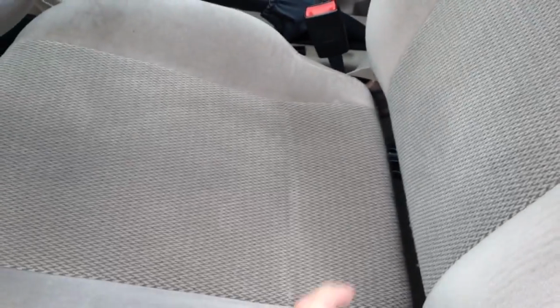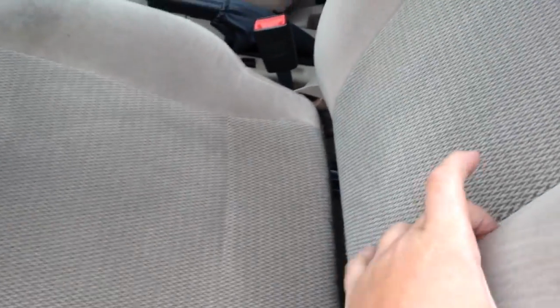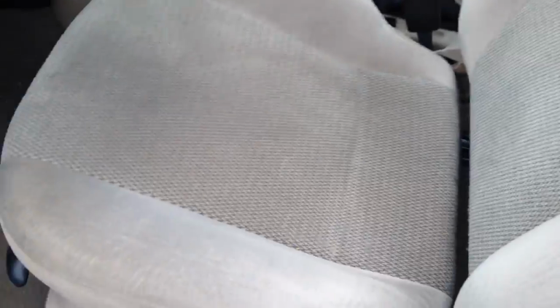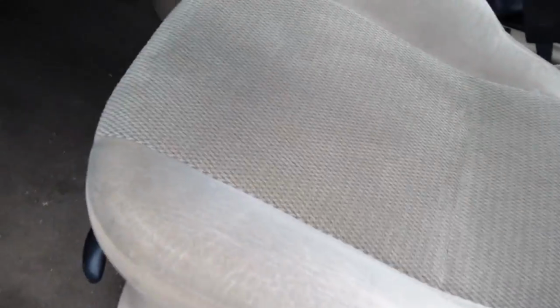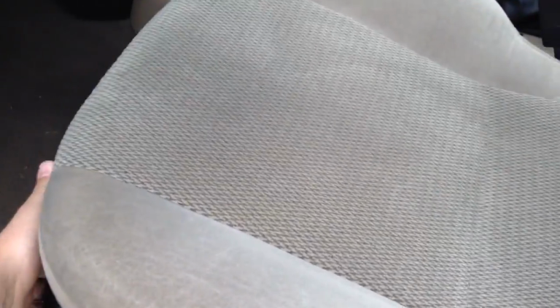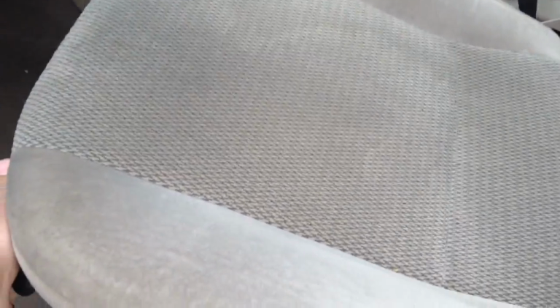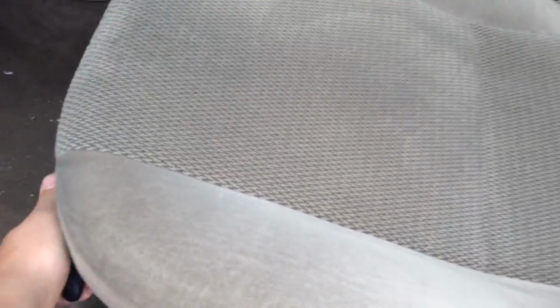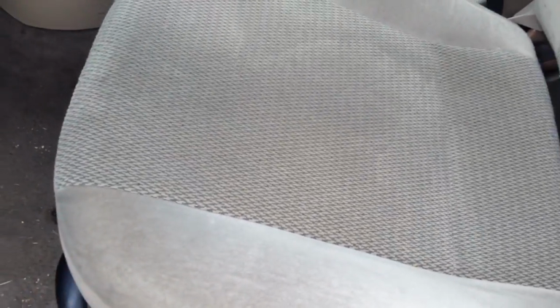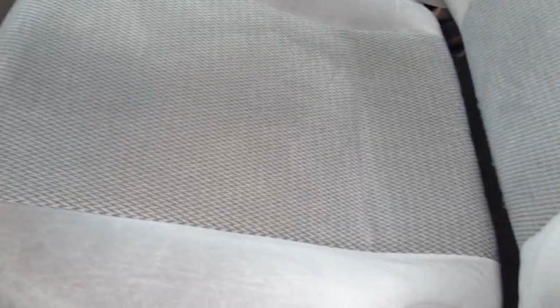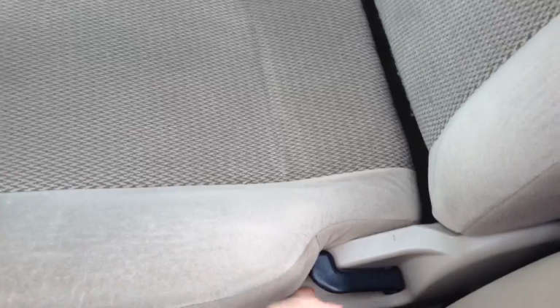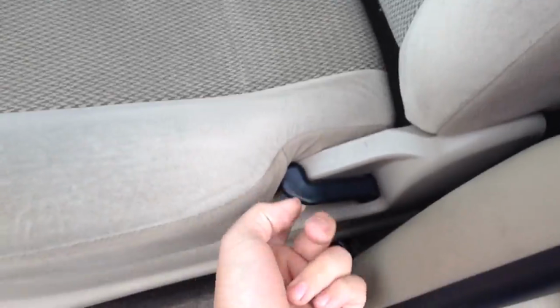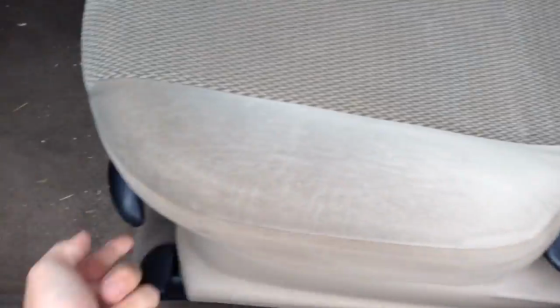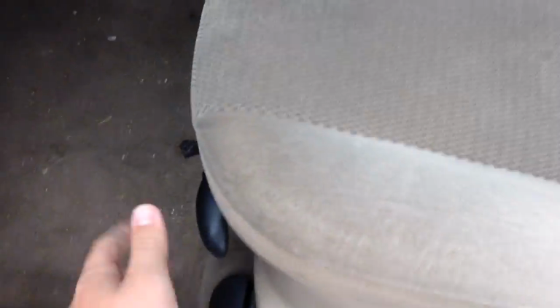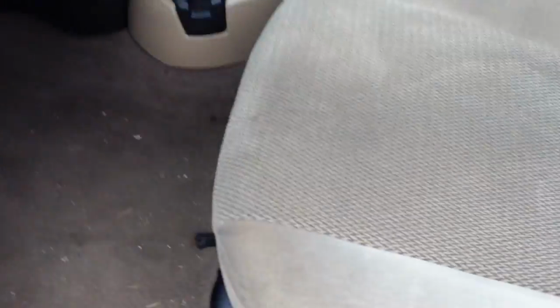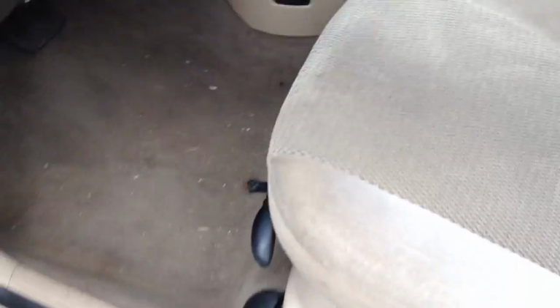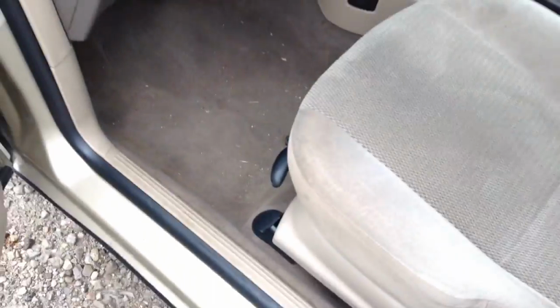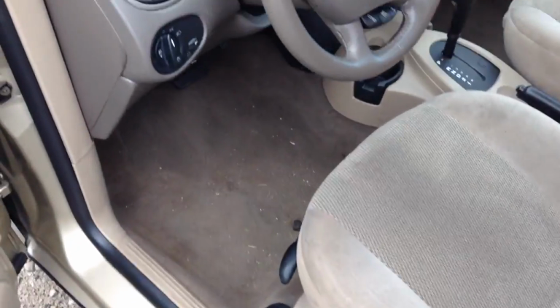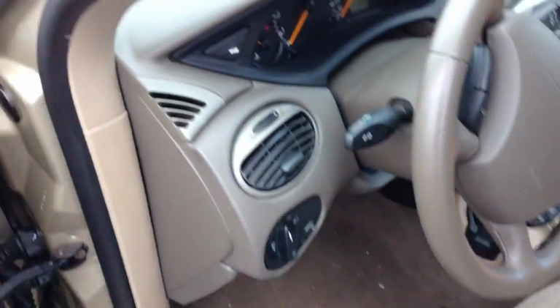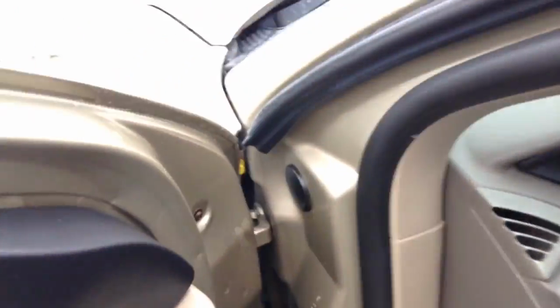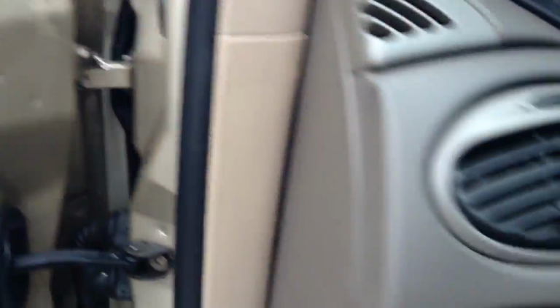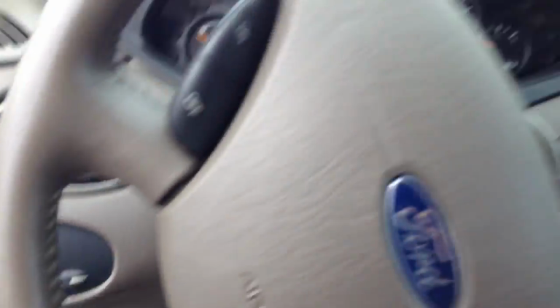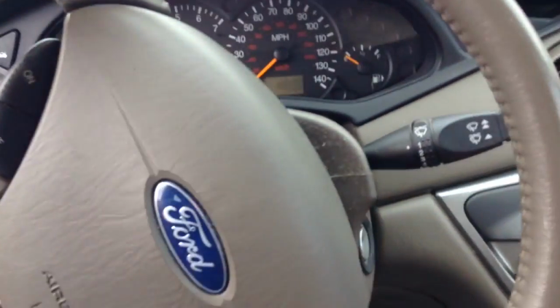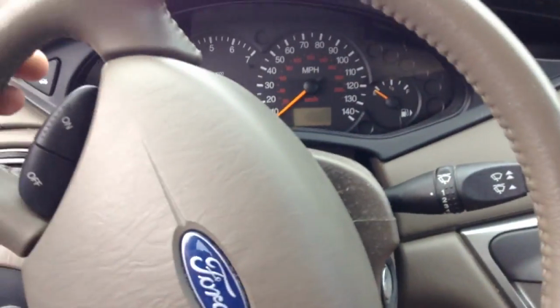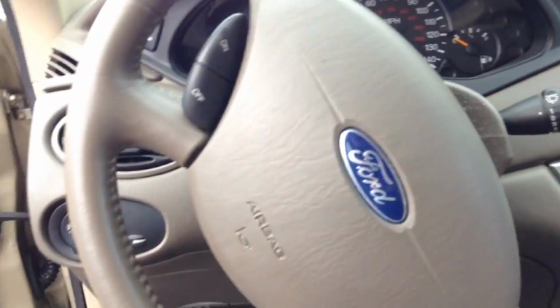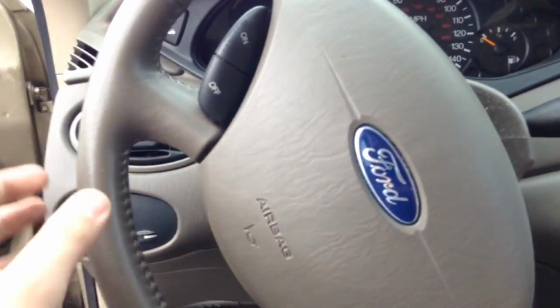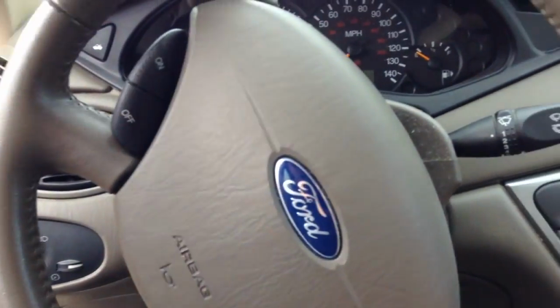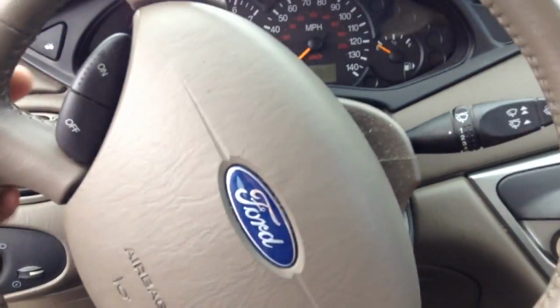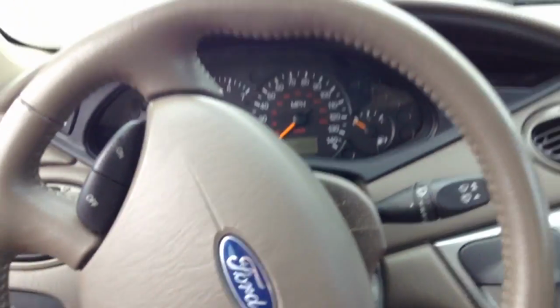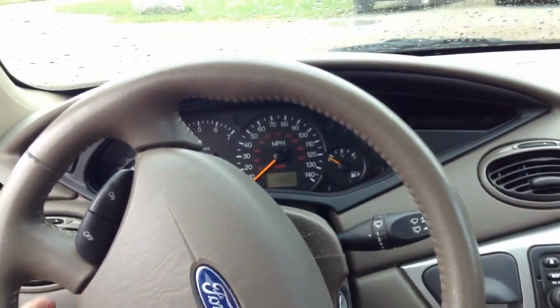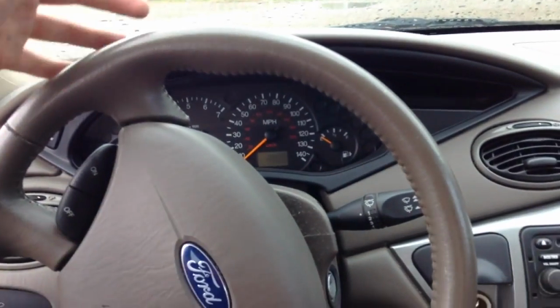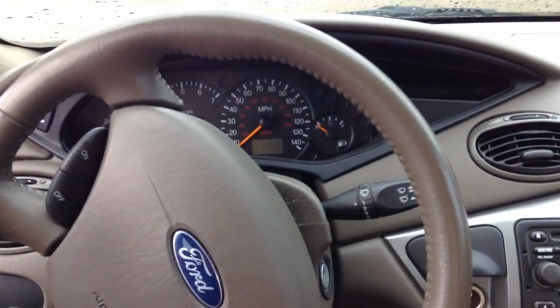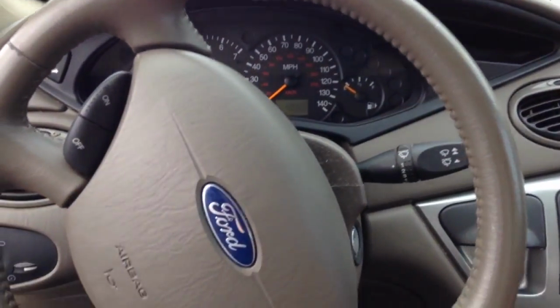You have sport-oriented seats. They're a little more thickly bolstered. Manual backrests and everything's manual. Stepping on in, you do get a really nice leather-wrap steering wheel, which is a smaller one, but it's nice because it feels sporty in your hands.